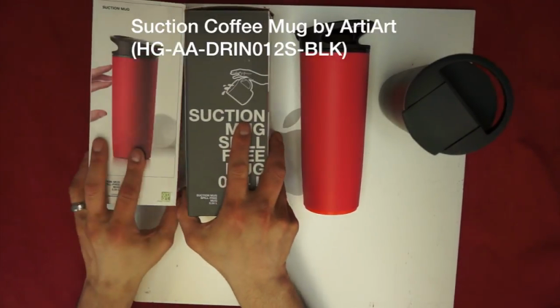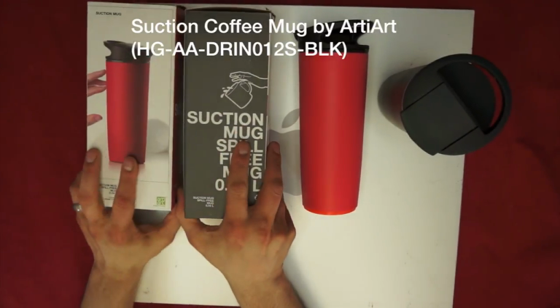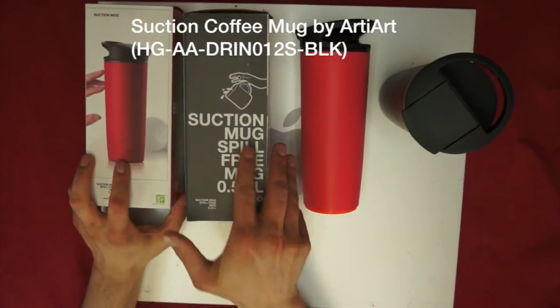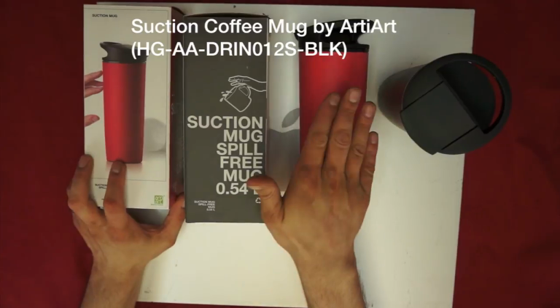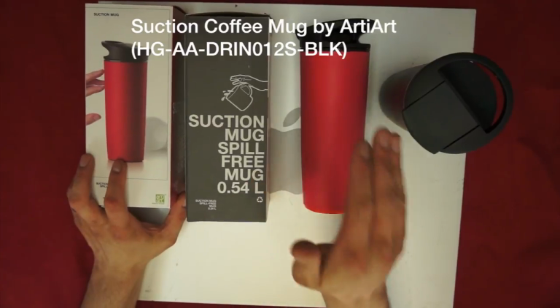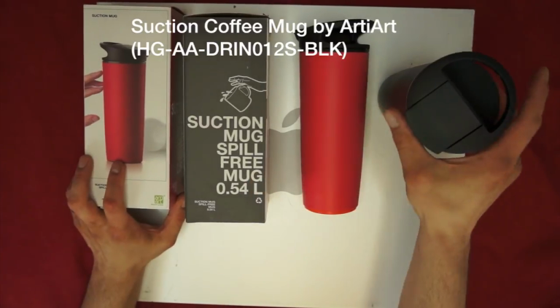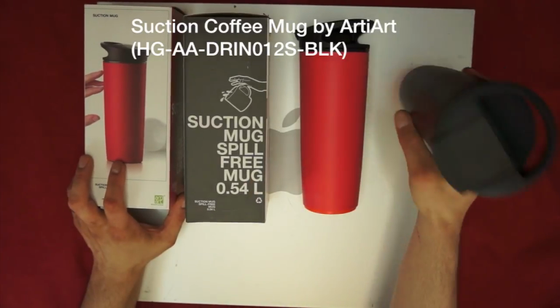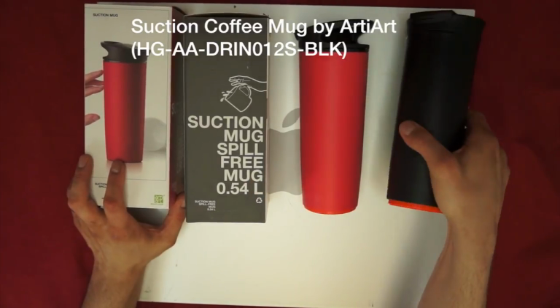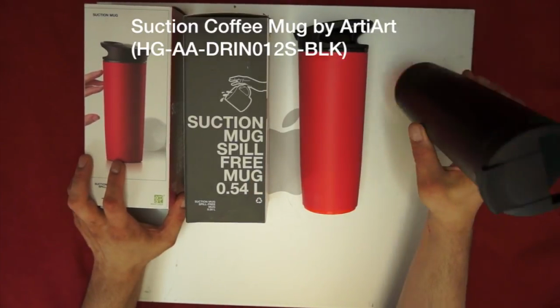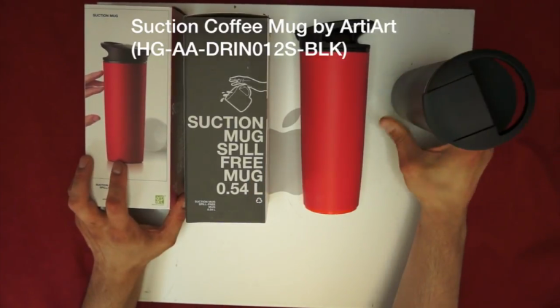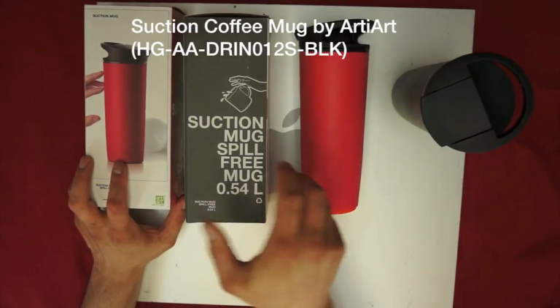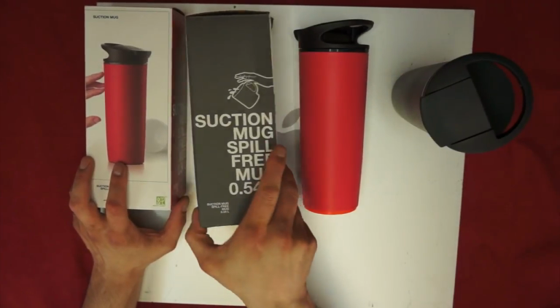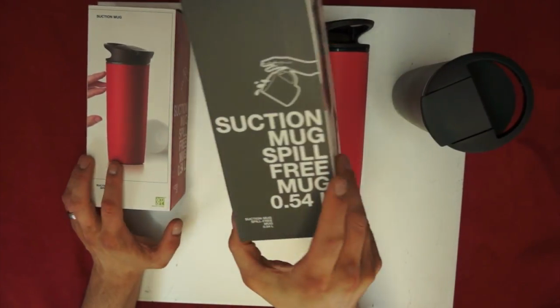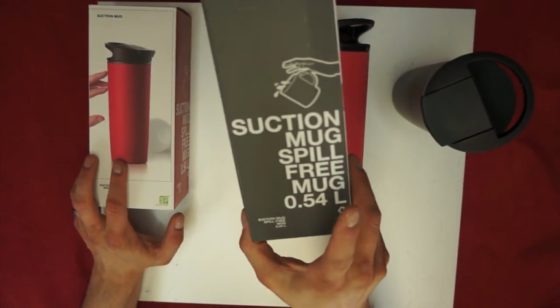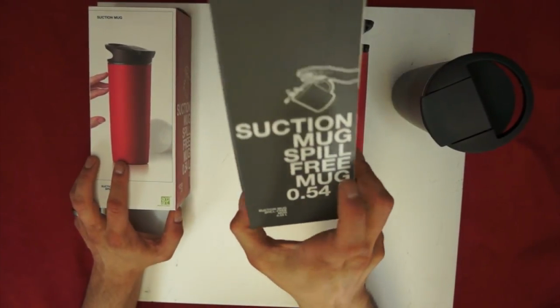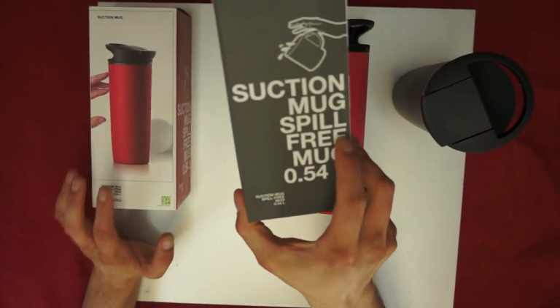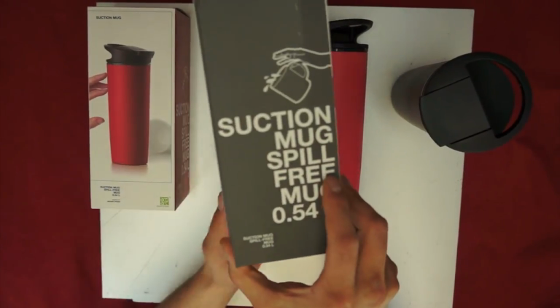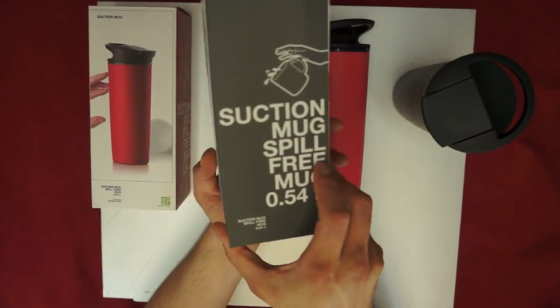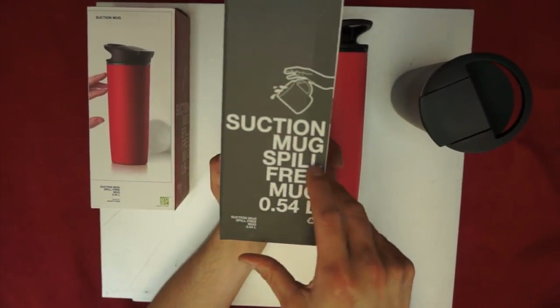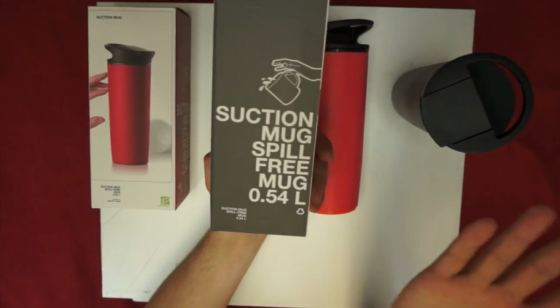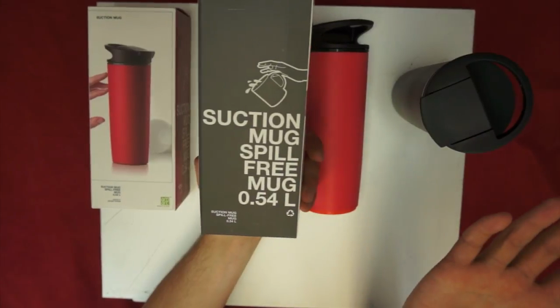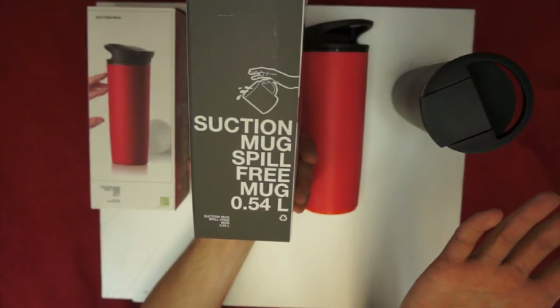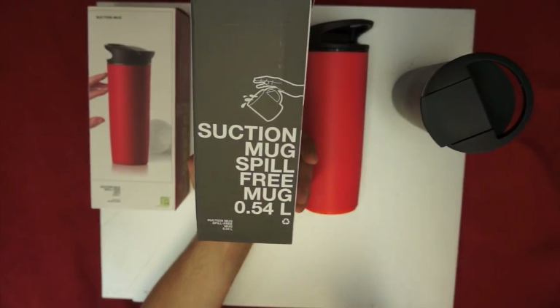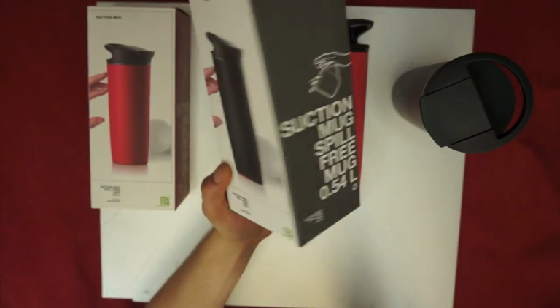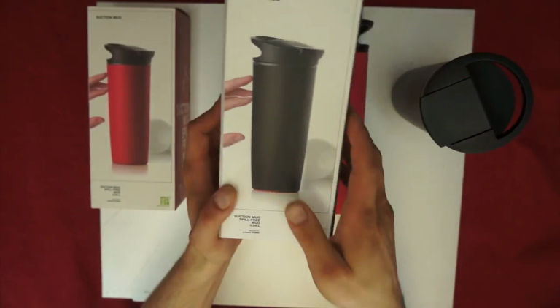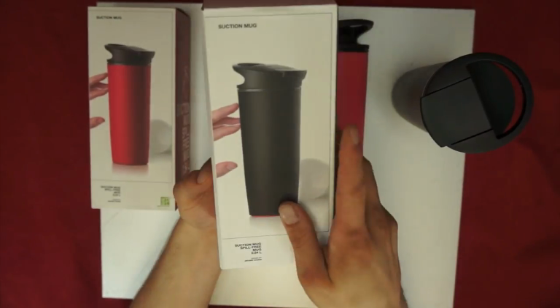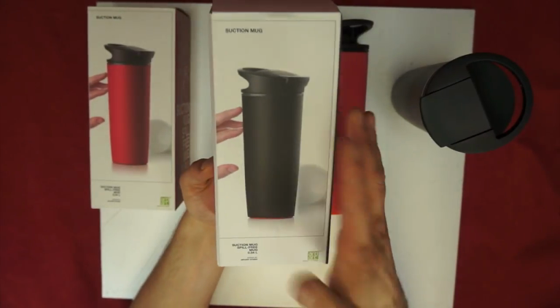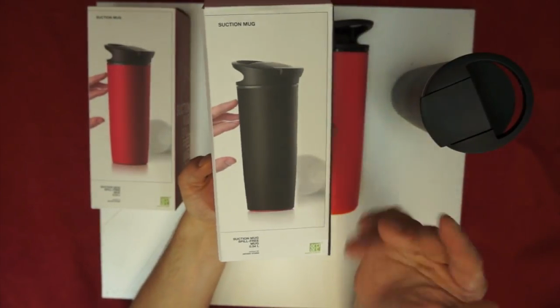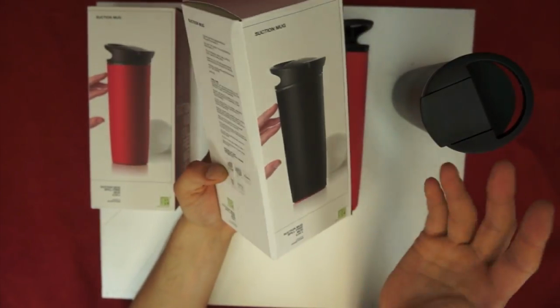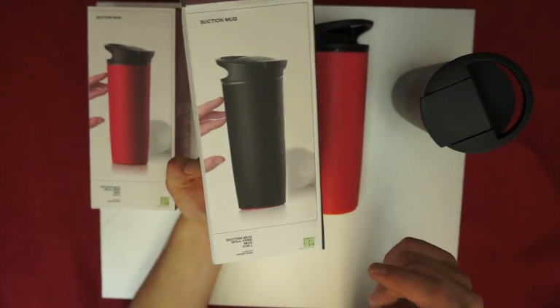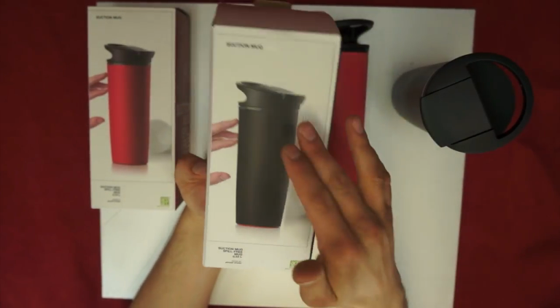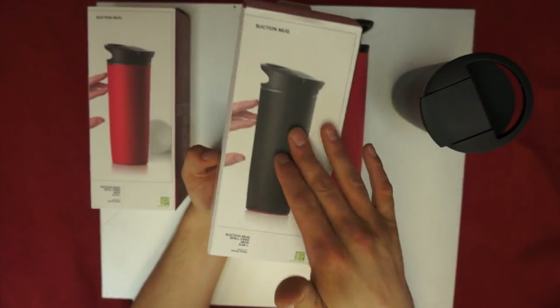Both boxes are the same. I got it in red, and what you'll see is black there. It's a suction mug, a spill-free mug, and we'll see some pictures. We'll go over the box like standard.